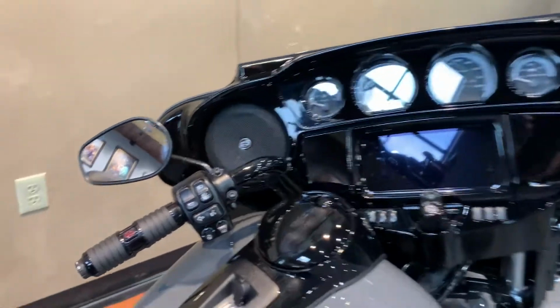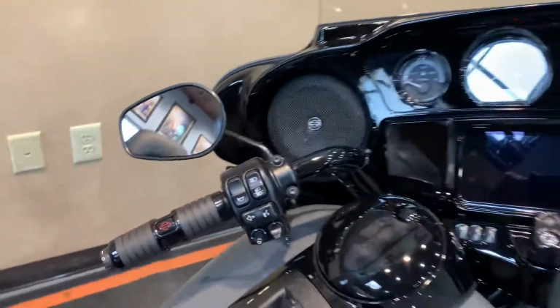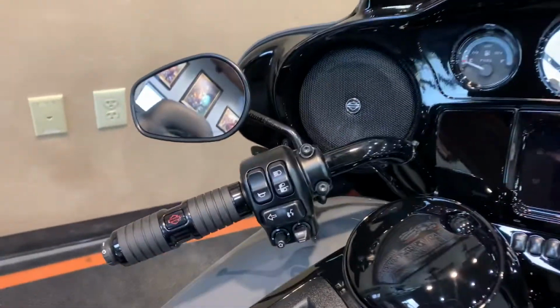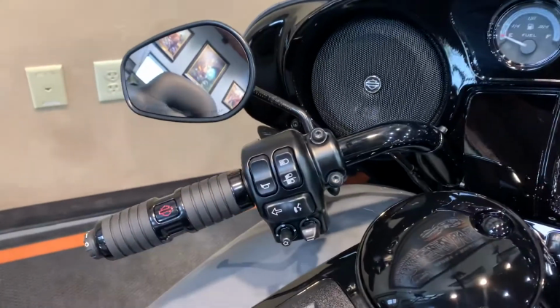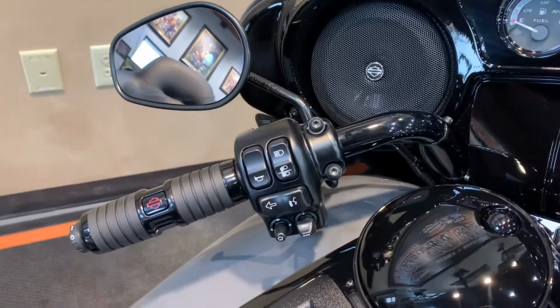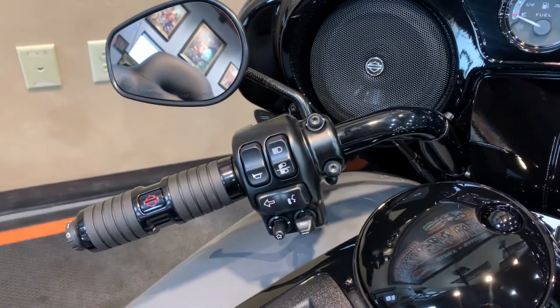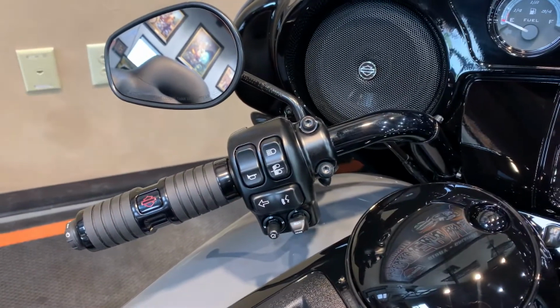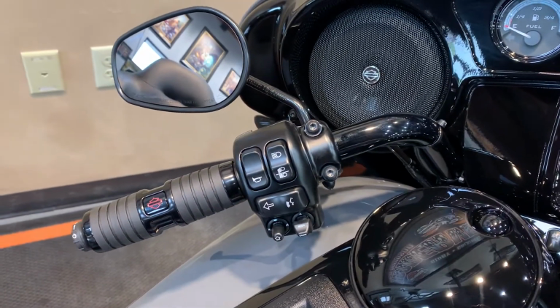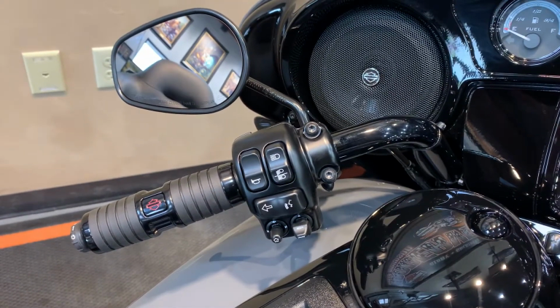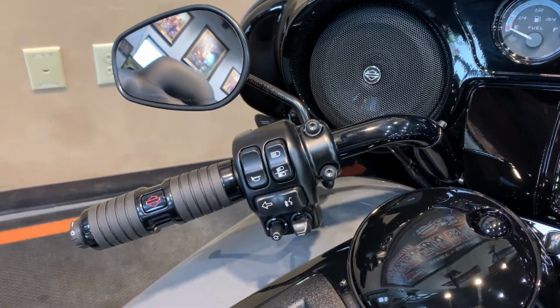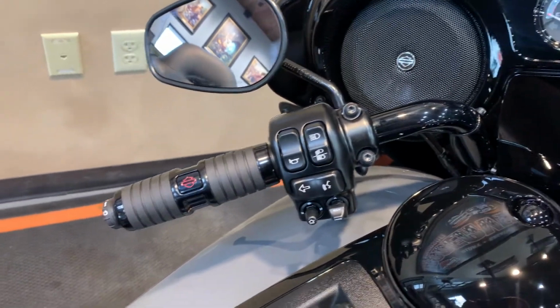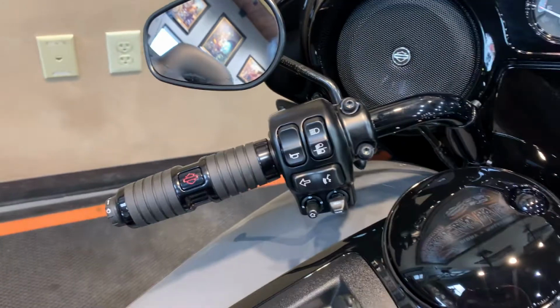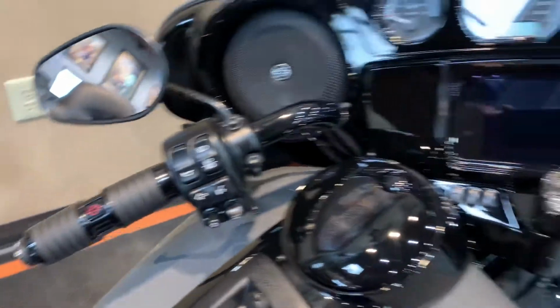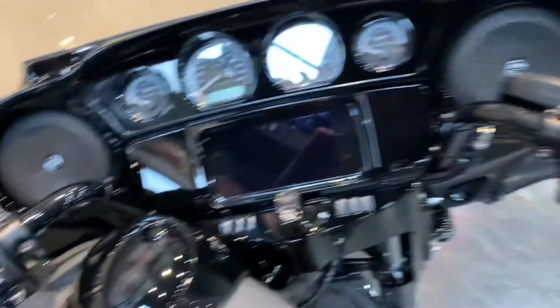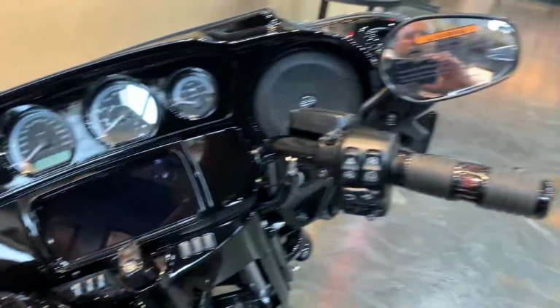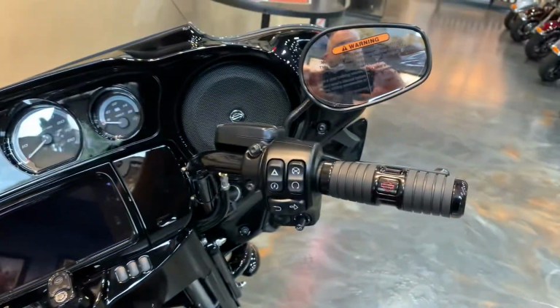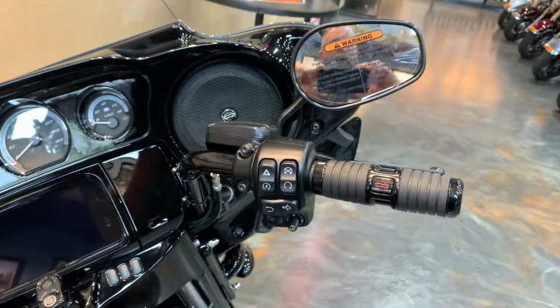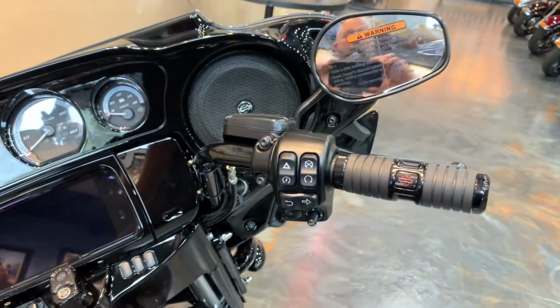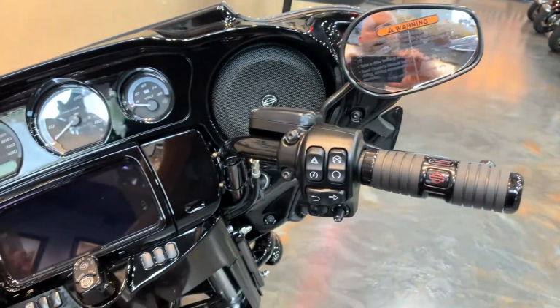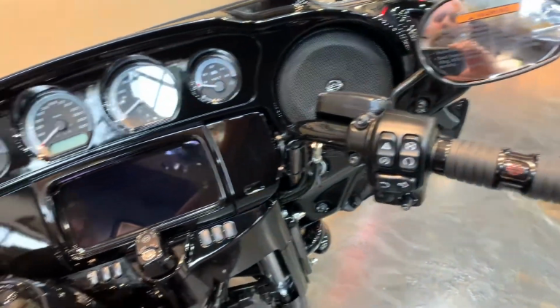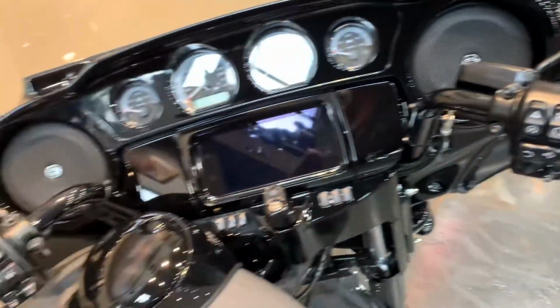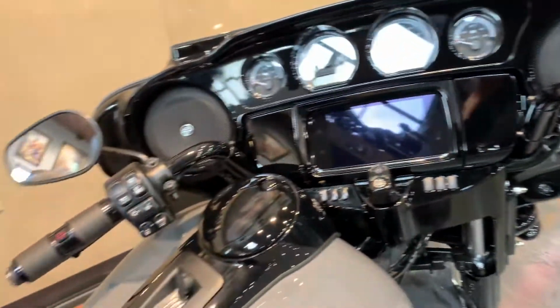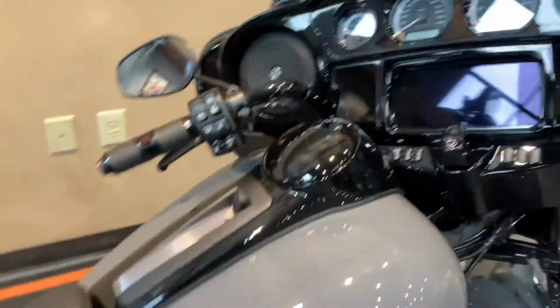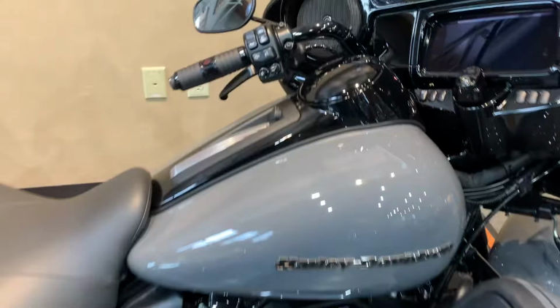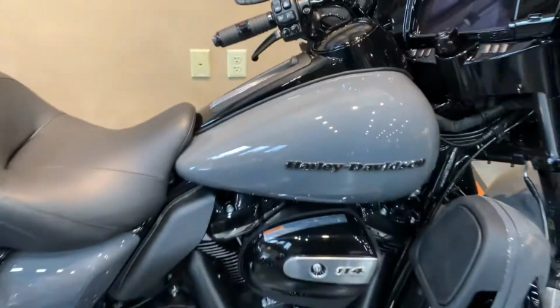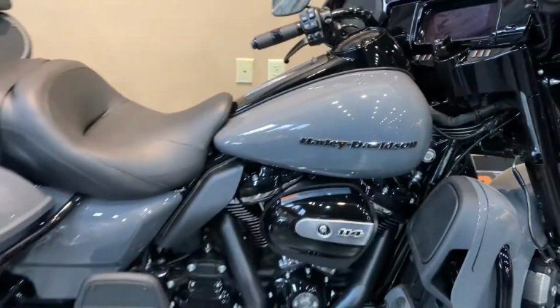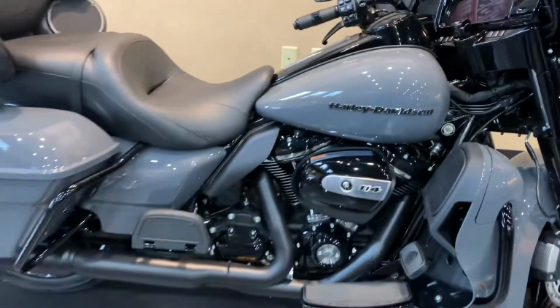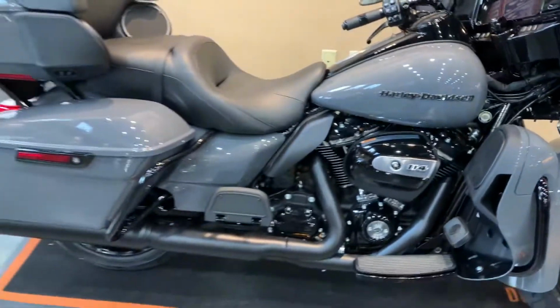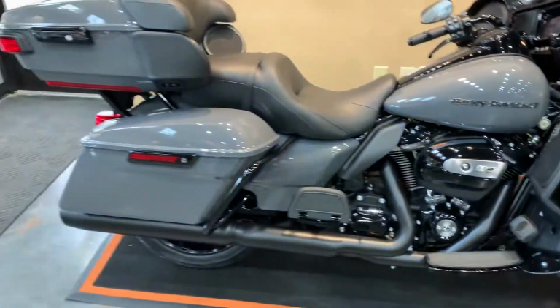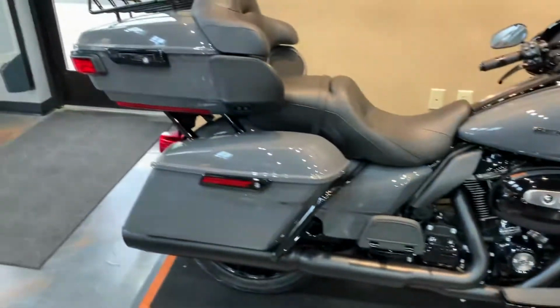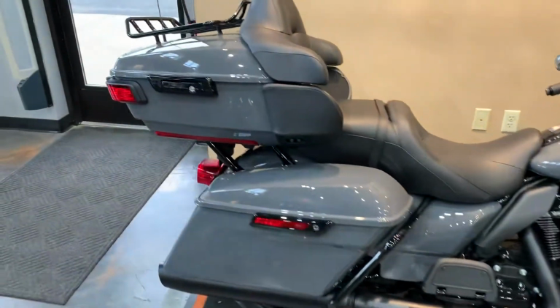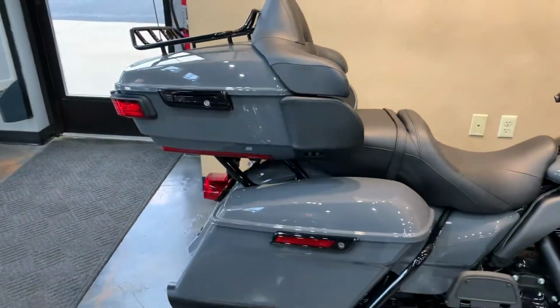This bike did not have RDRS on it. Heated grips — this one has Kahuna Collection grips on it. It is brand new, just setup miles on it.